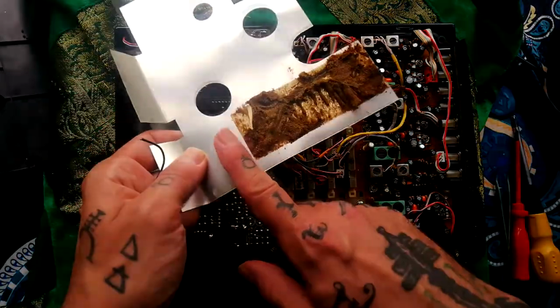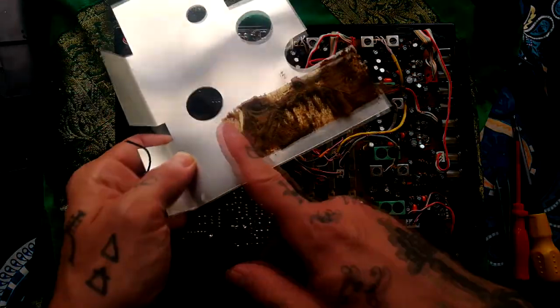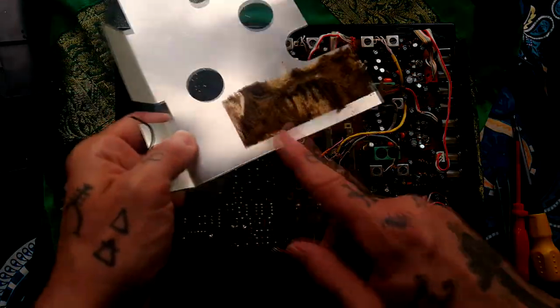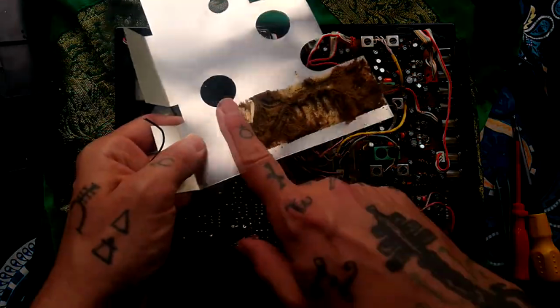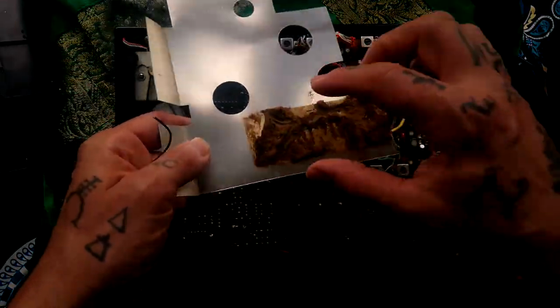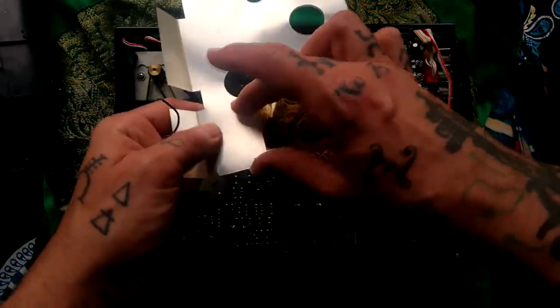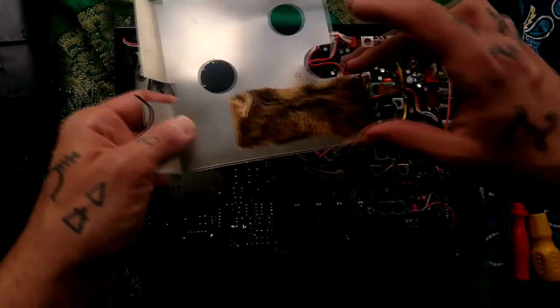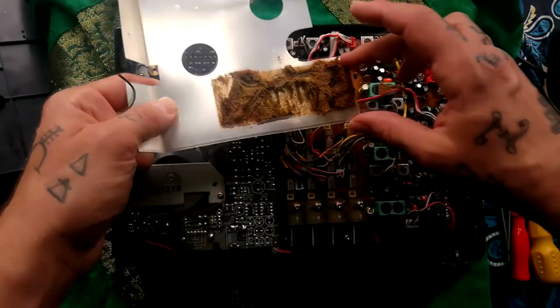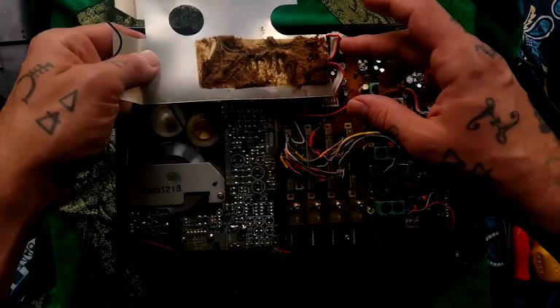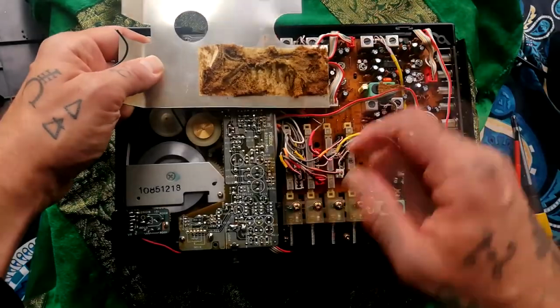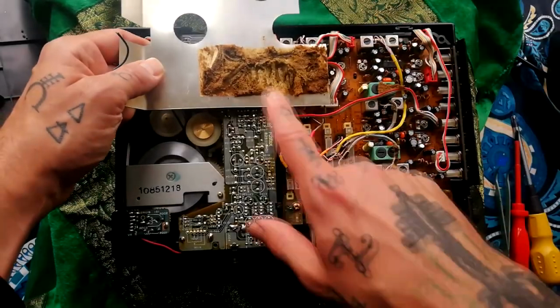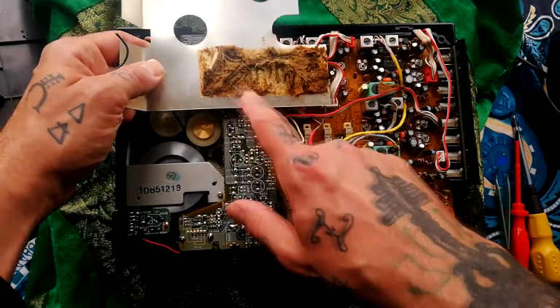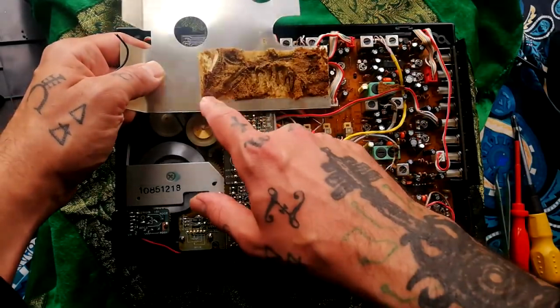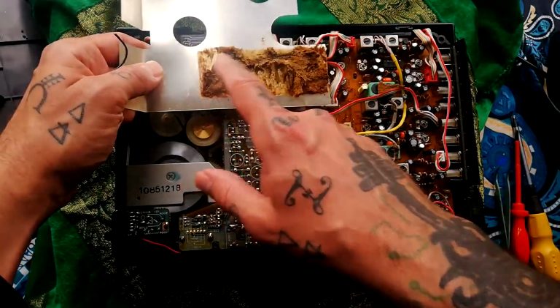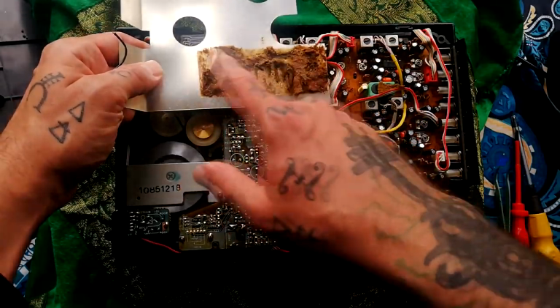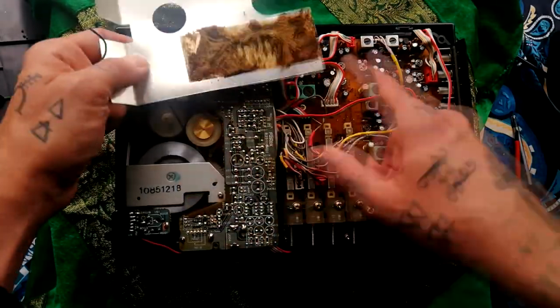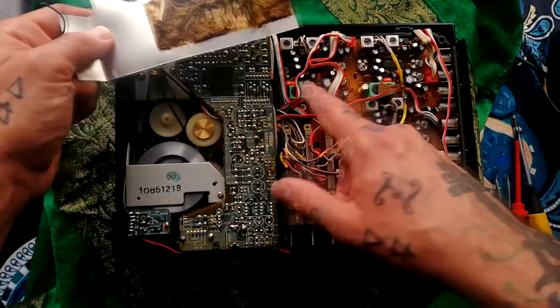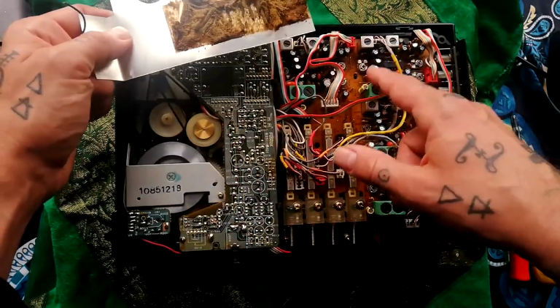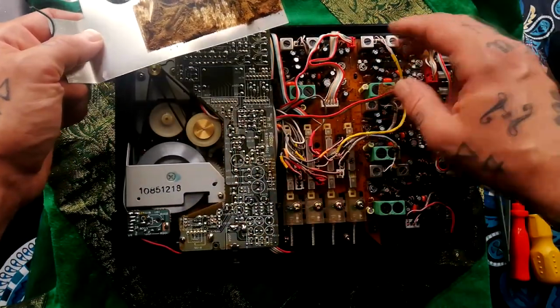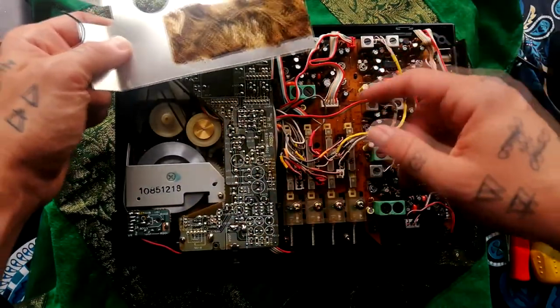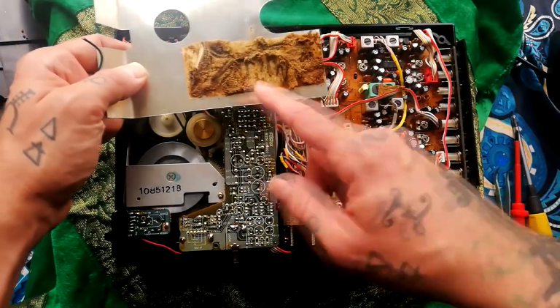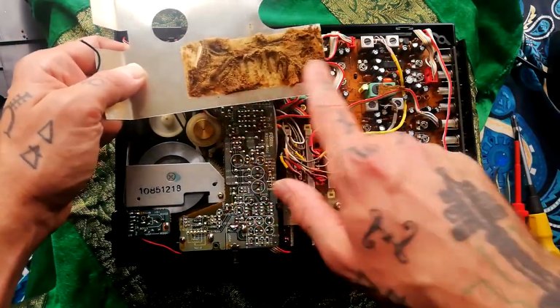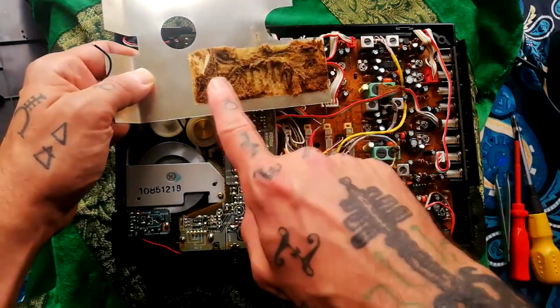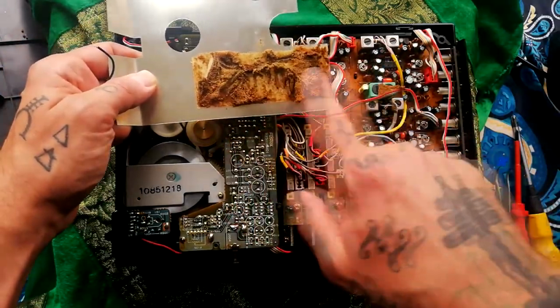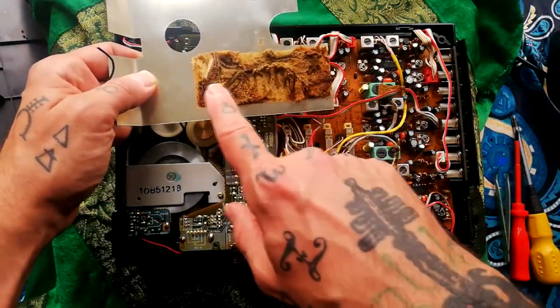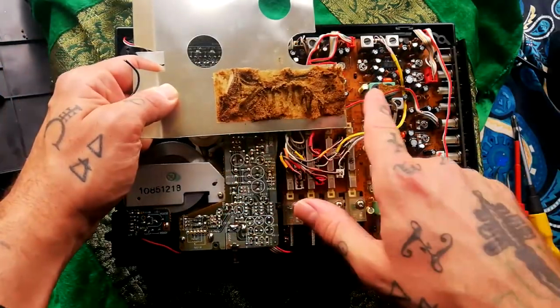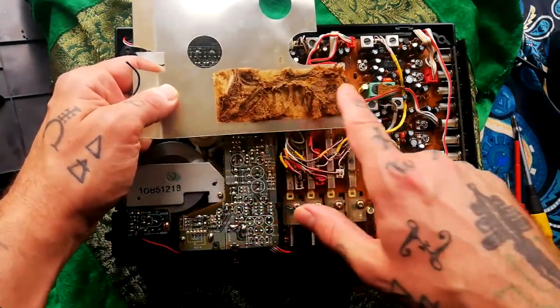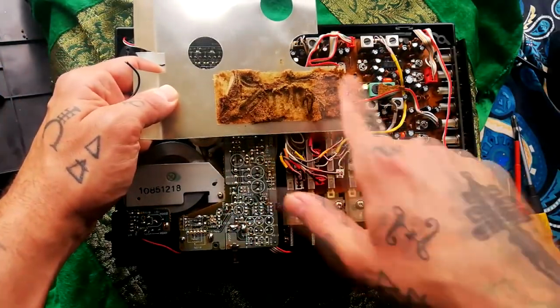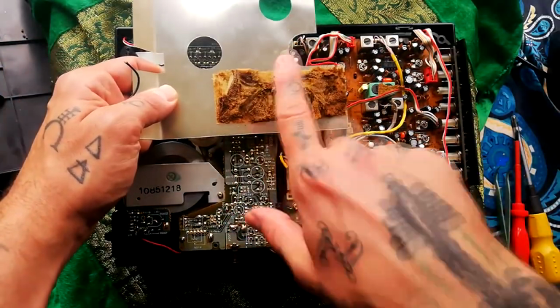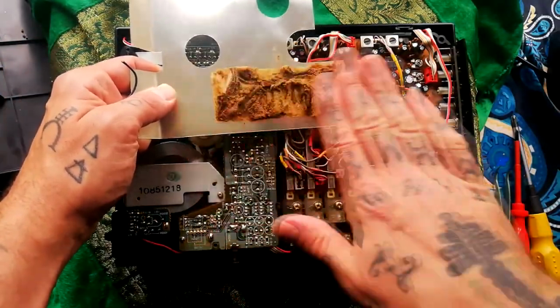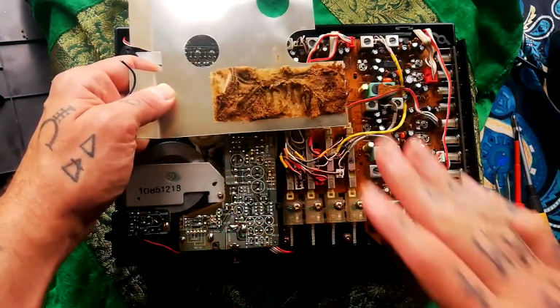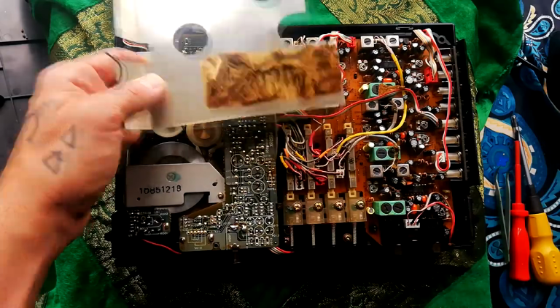What I'll do is scrape that away, and clearly there's some concern about shorting out any of the components underneath. So I'll put down some masking tape — paper masking tape — and that should insulate well enough.